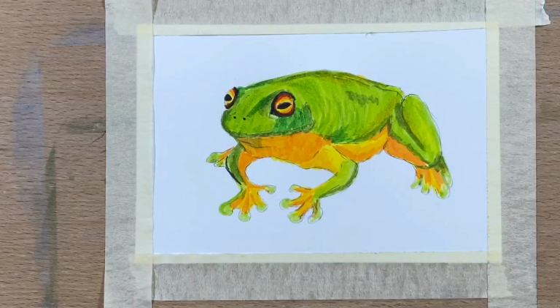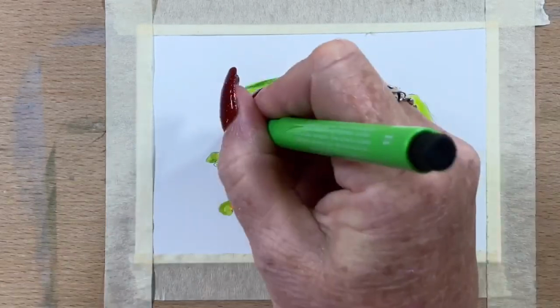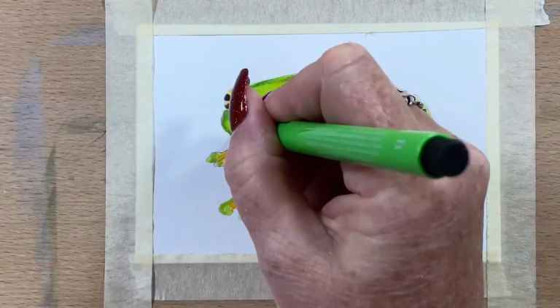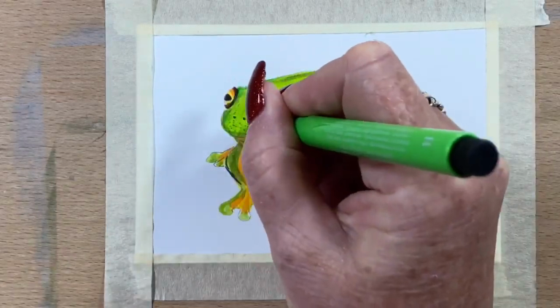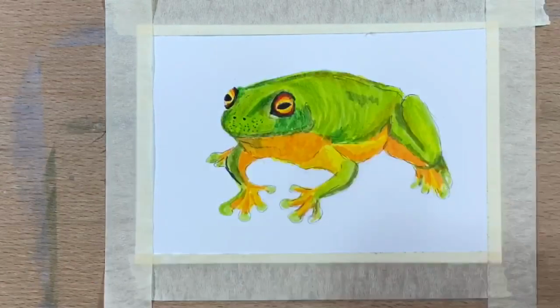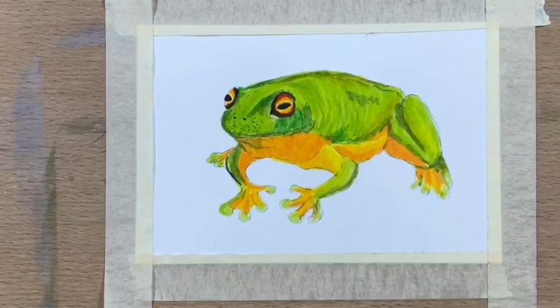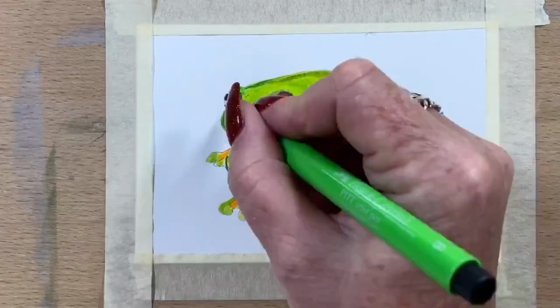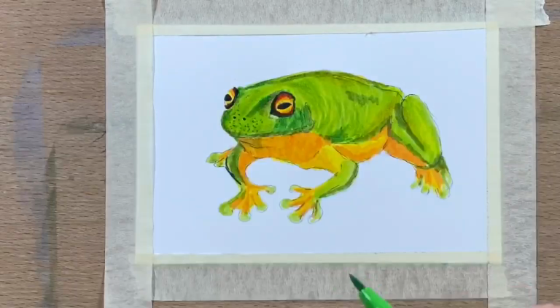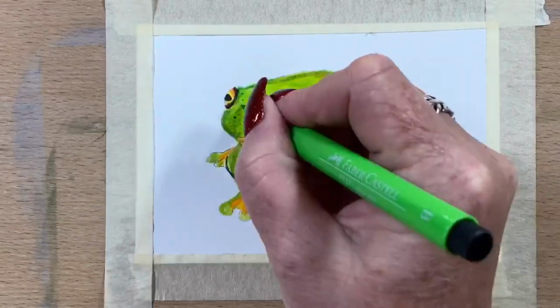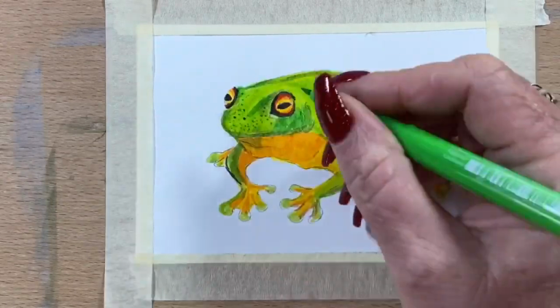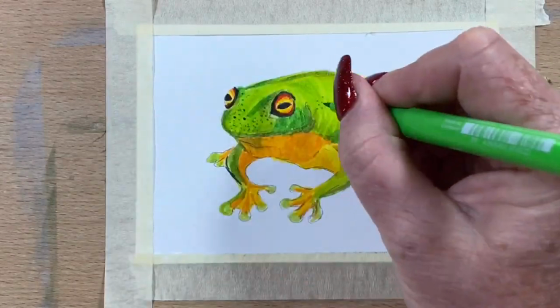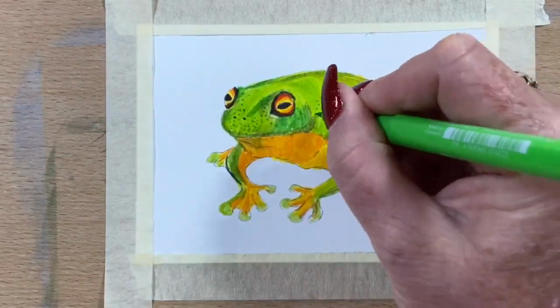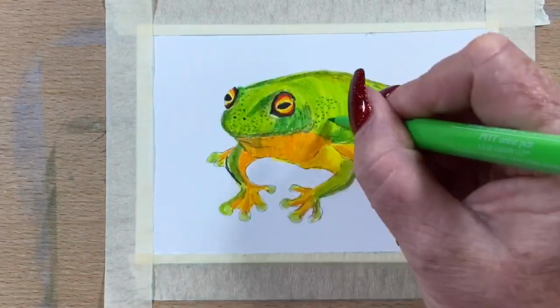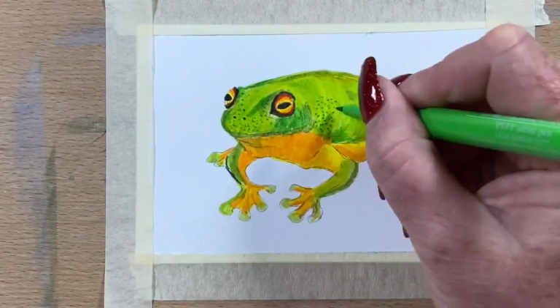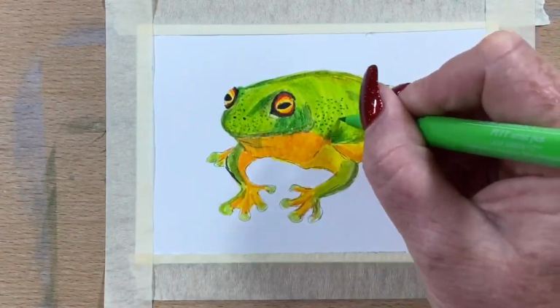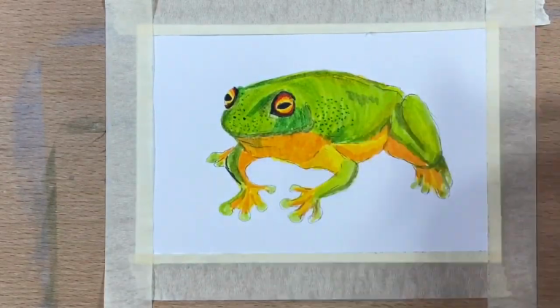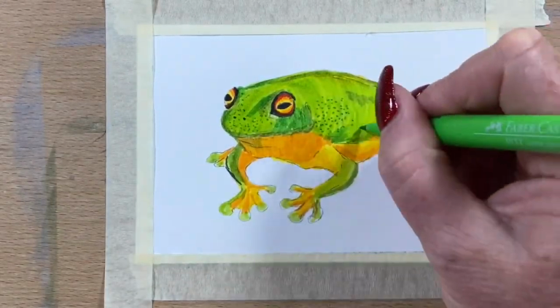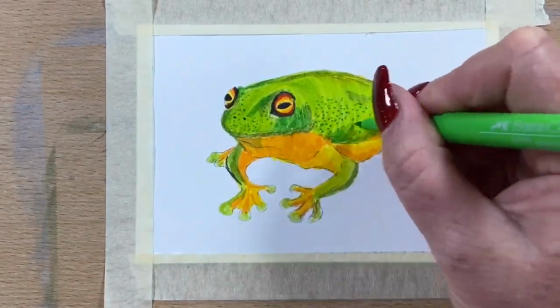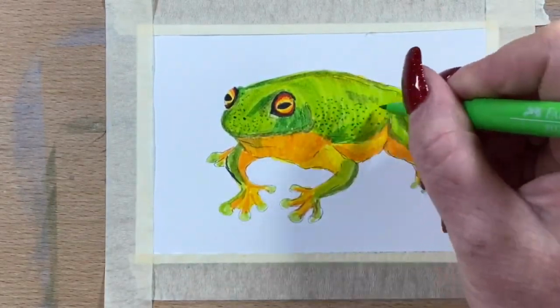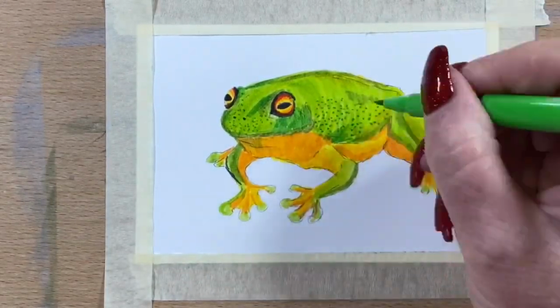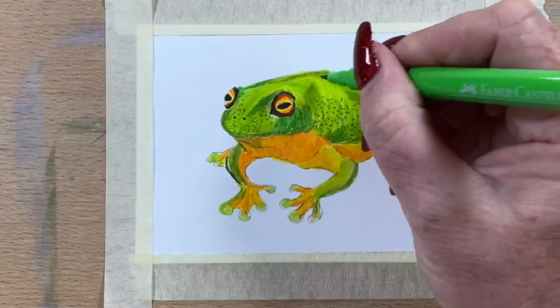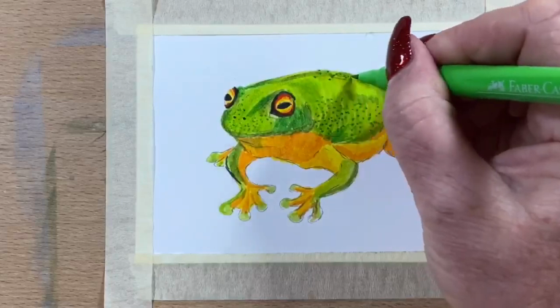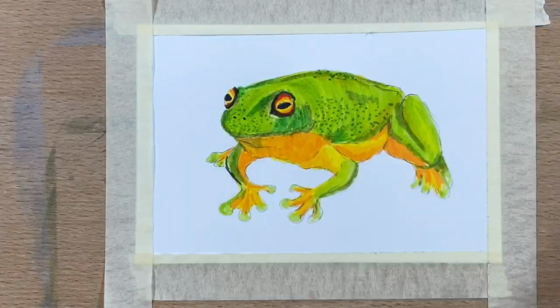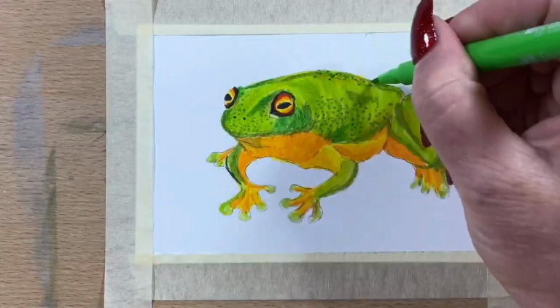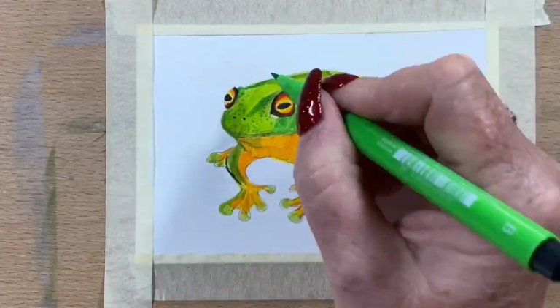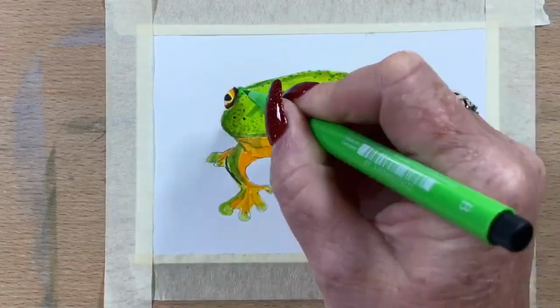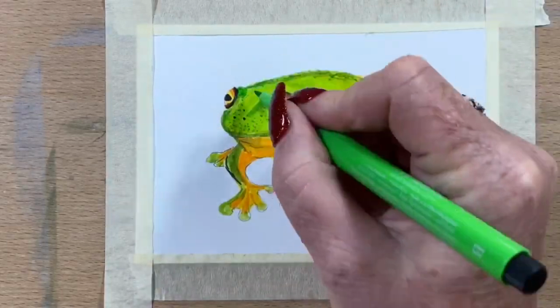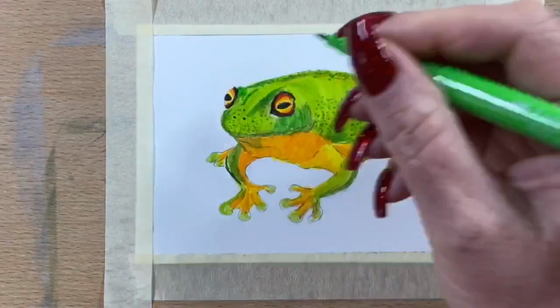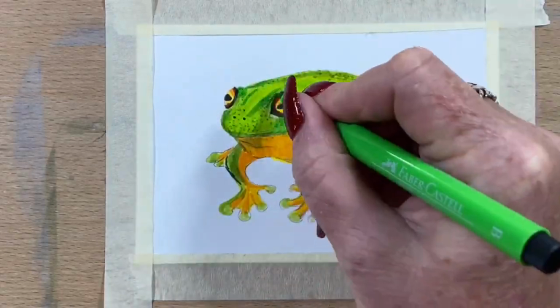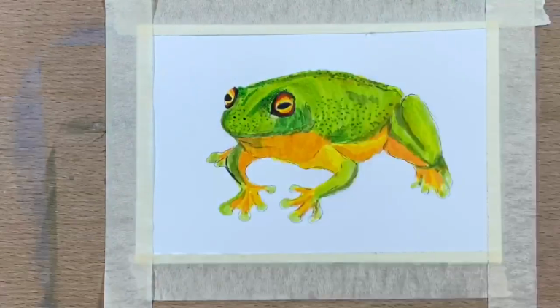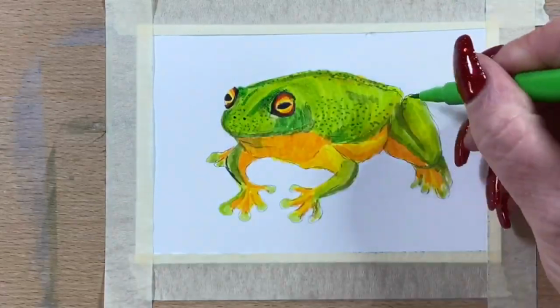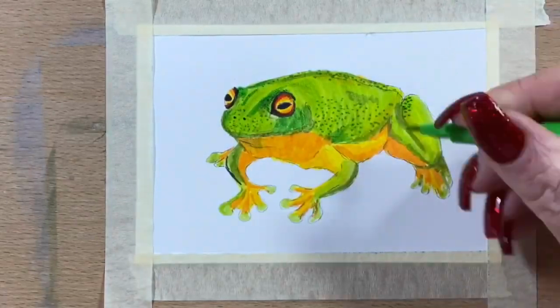Now I'm taking the light green and doing dots around his little body just to give some skin texture and a bit more detail.